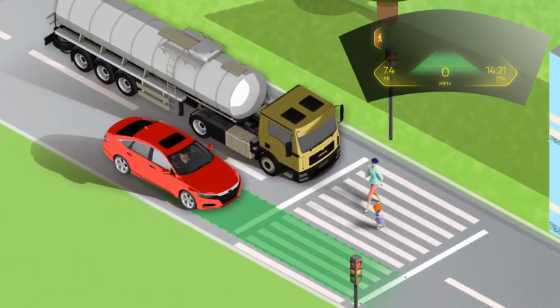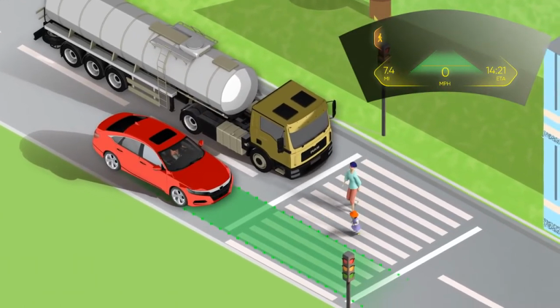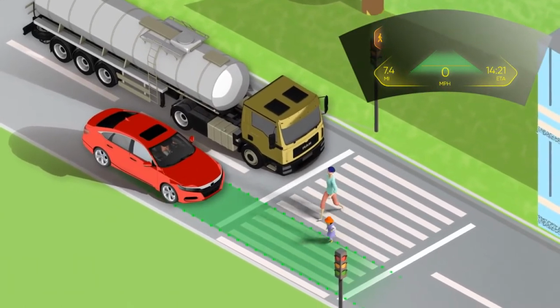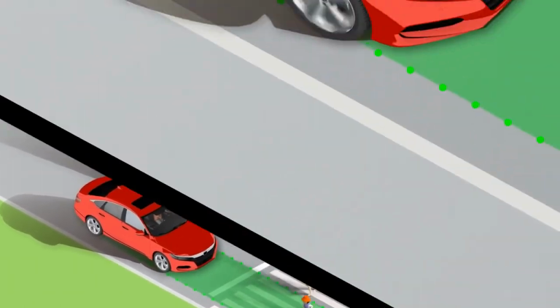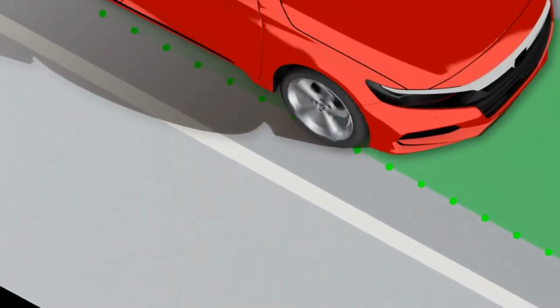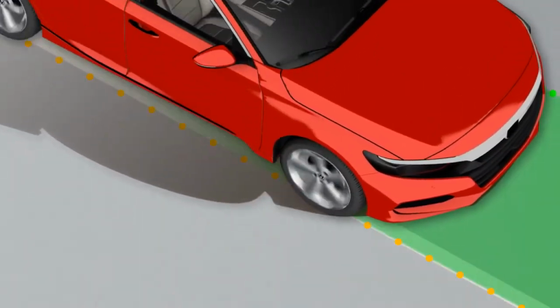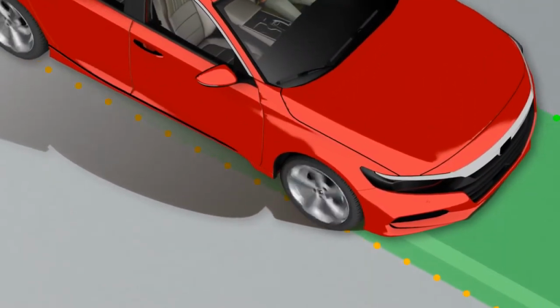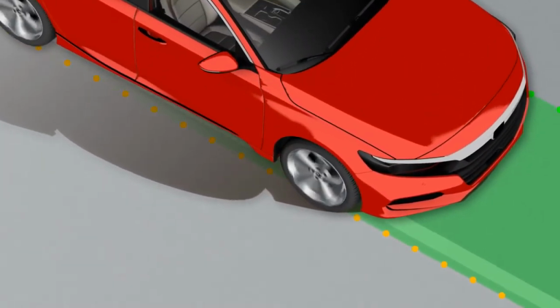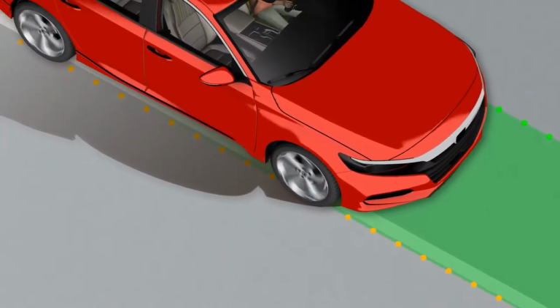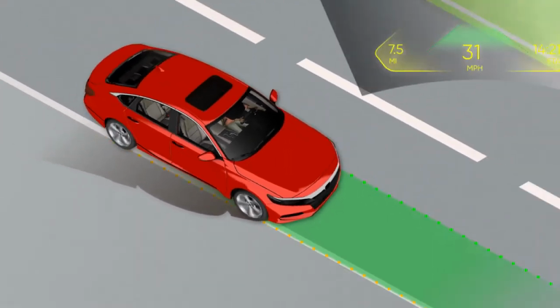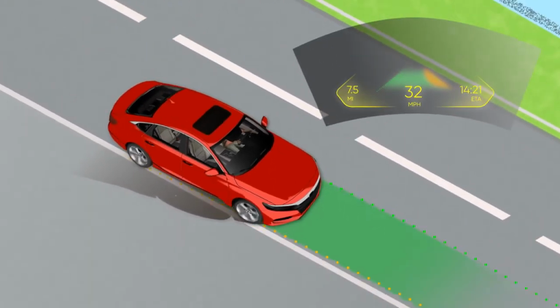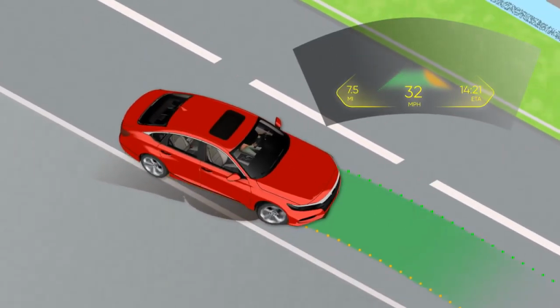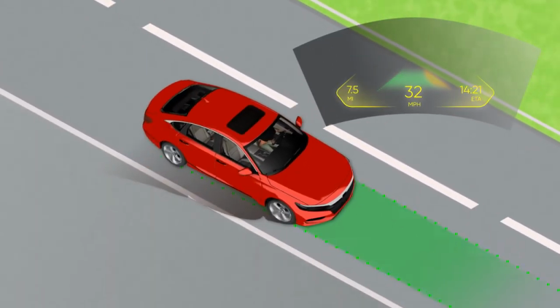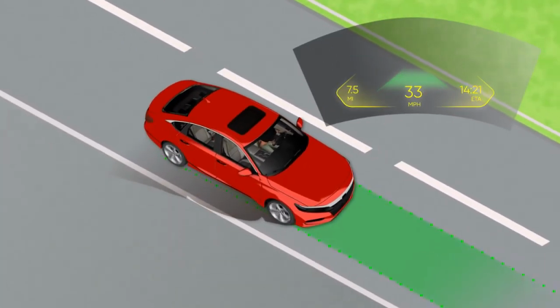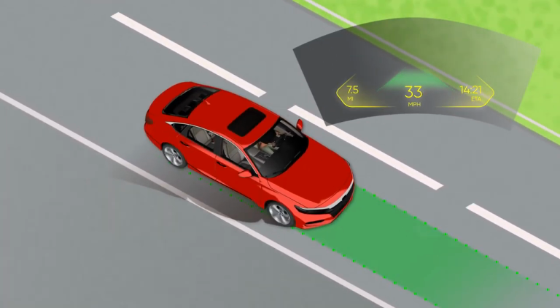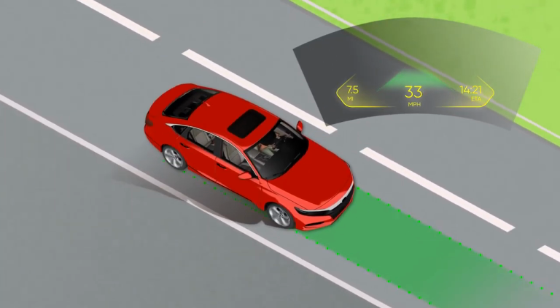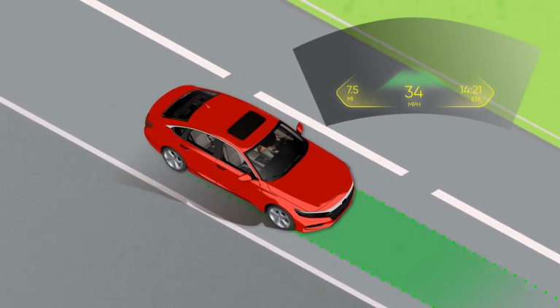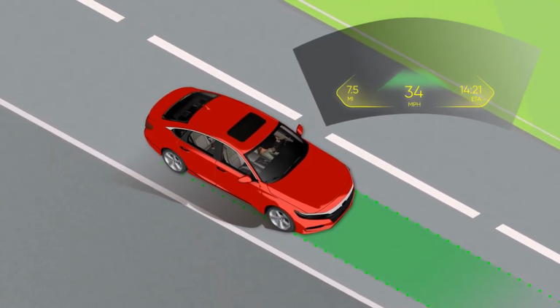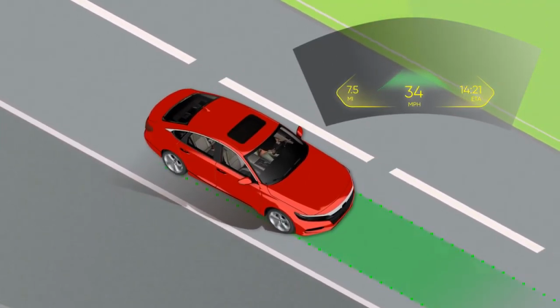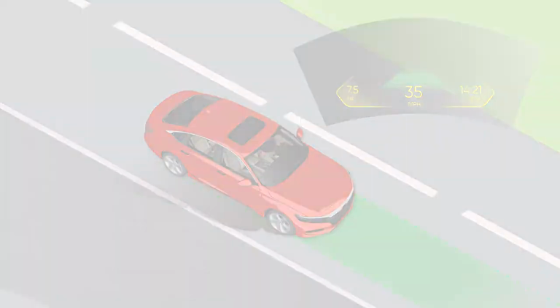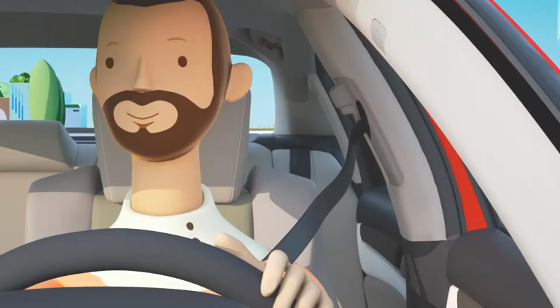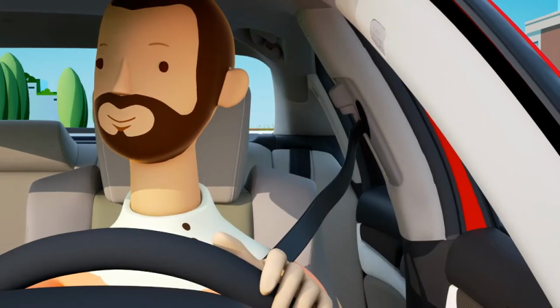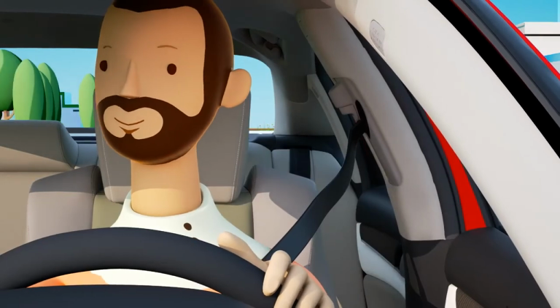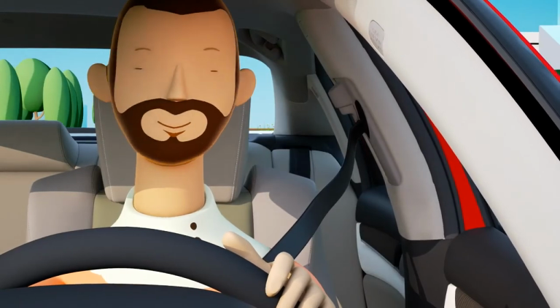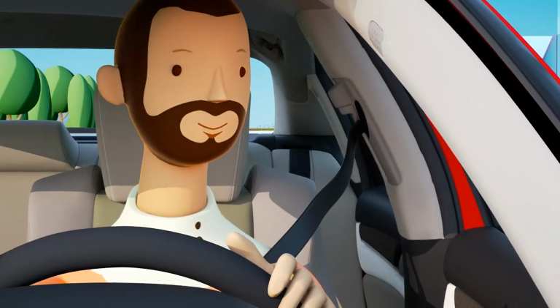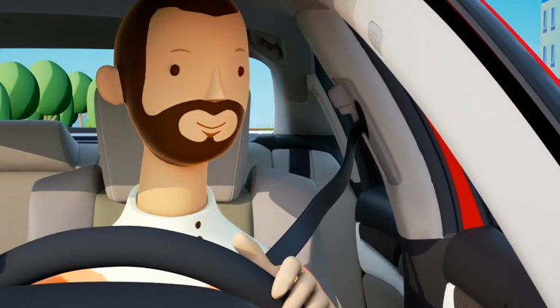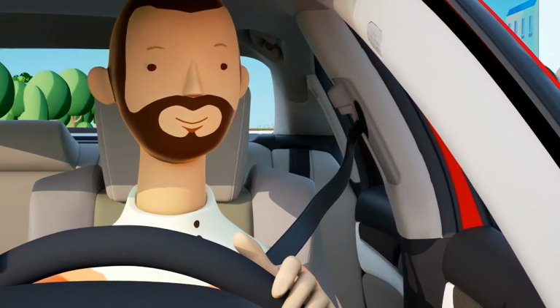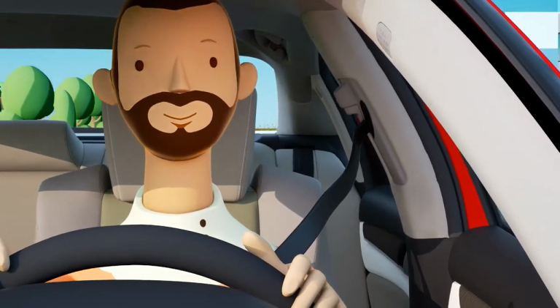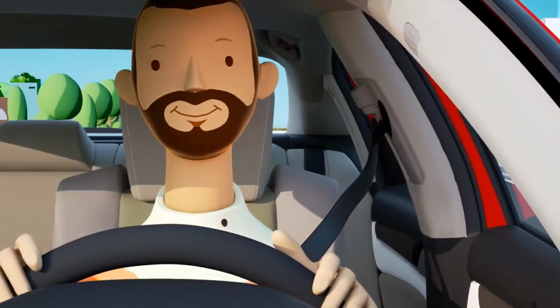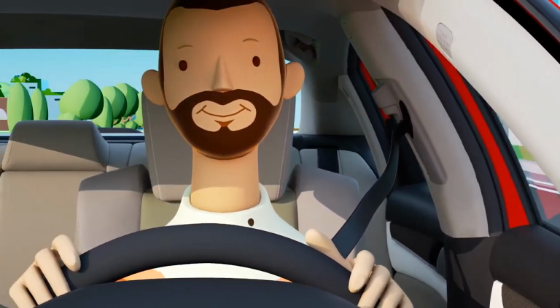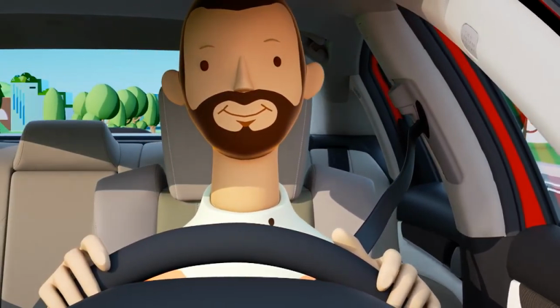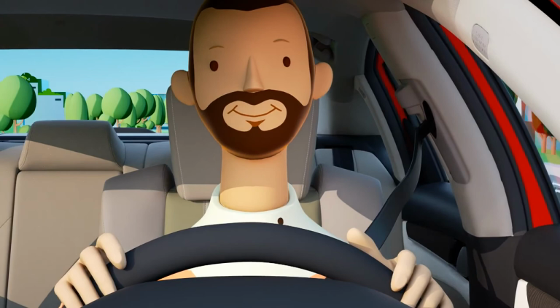WayRay Holographic AR Display responds intuitively to situations and offers intuitive visual cues to the driver. The Holographic AR Display keeps you informed of everything you need to know, without taking your eyes off the road, ensuring the safety of you and your family.